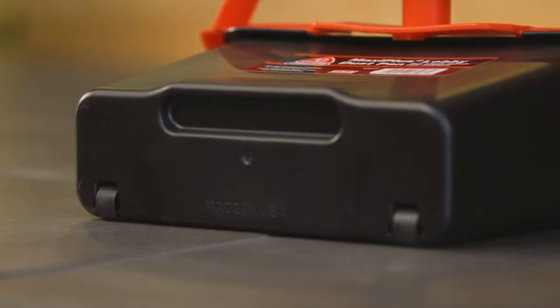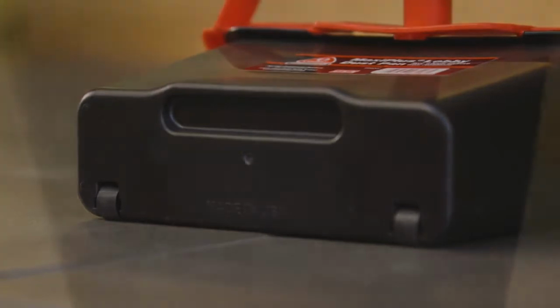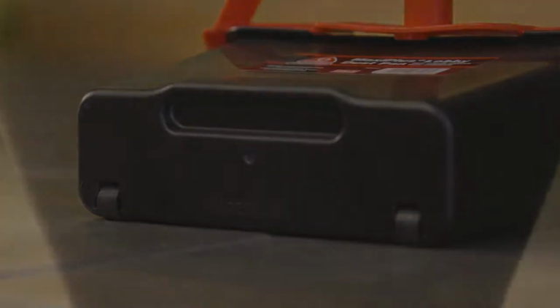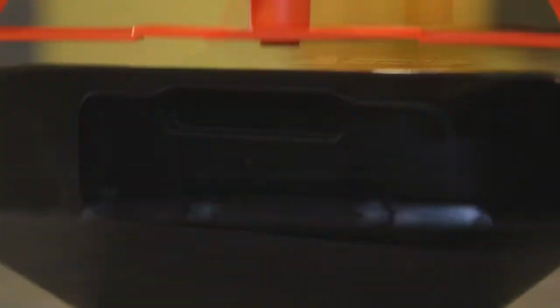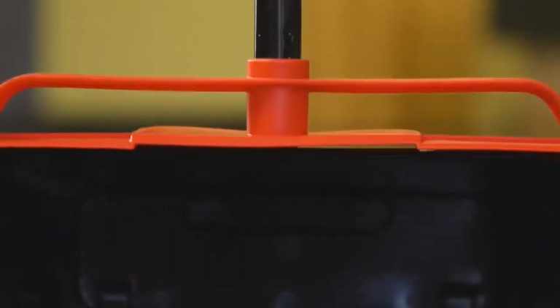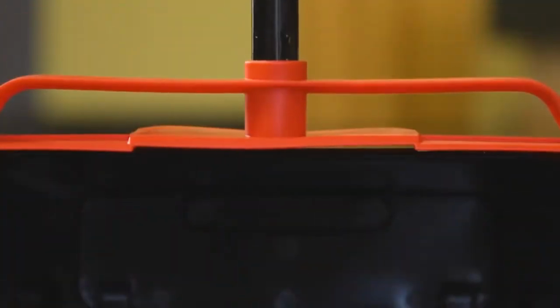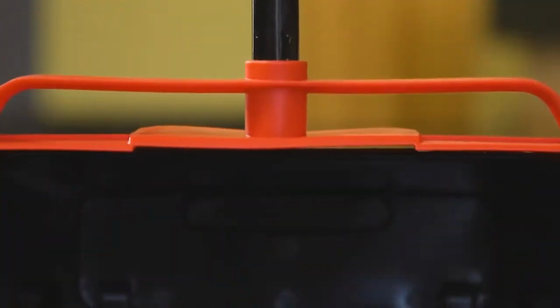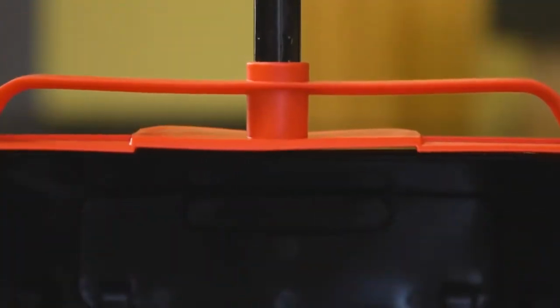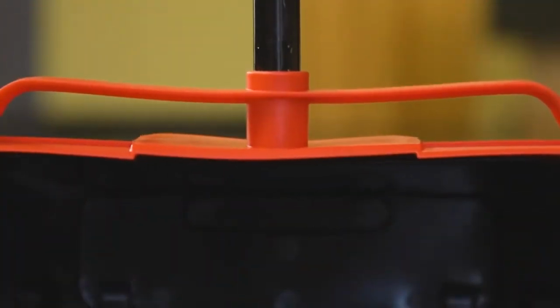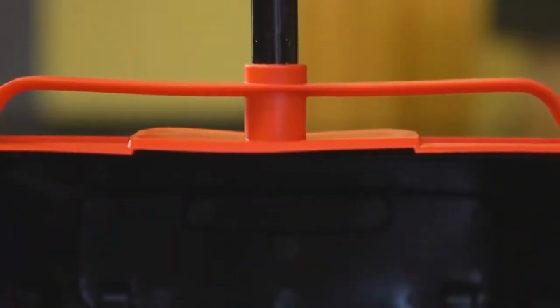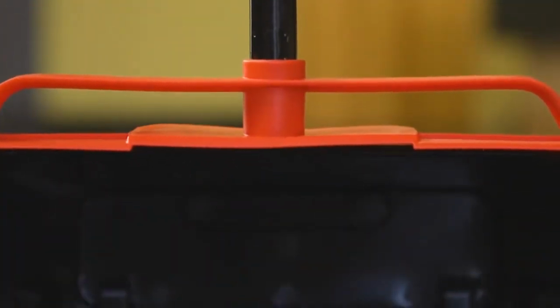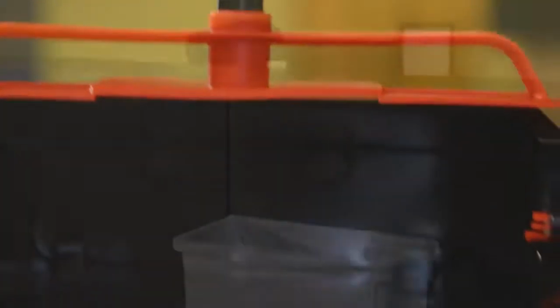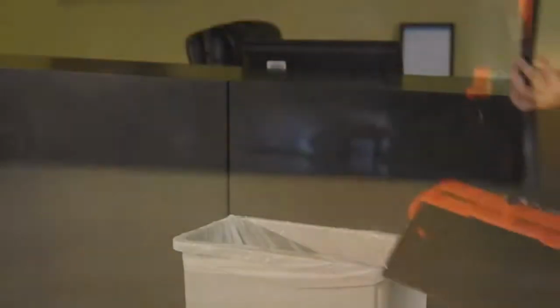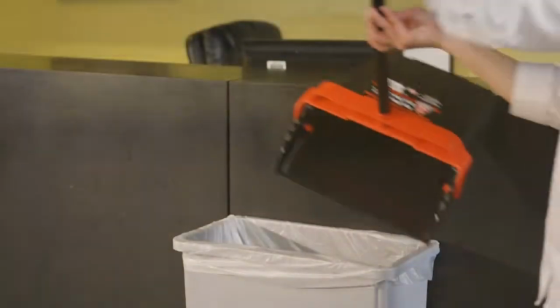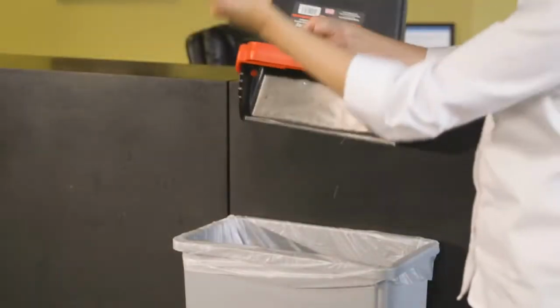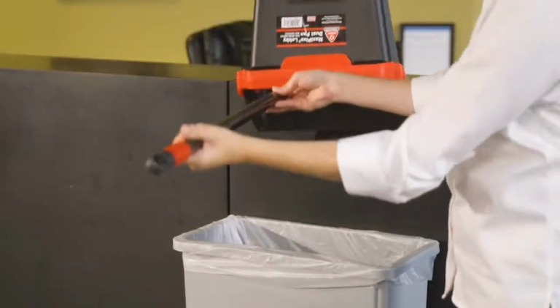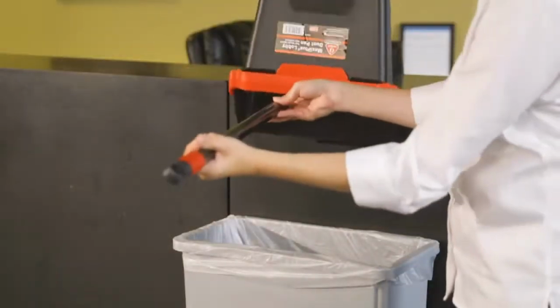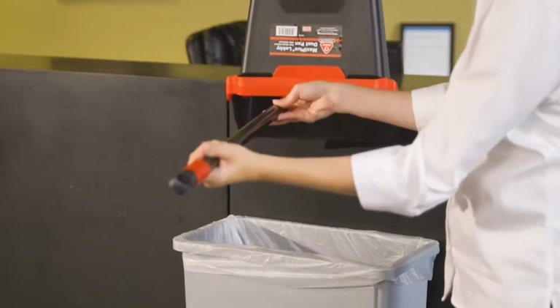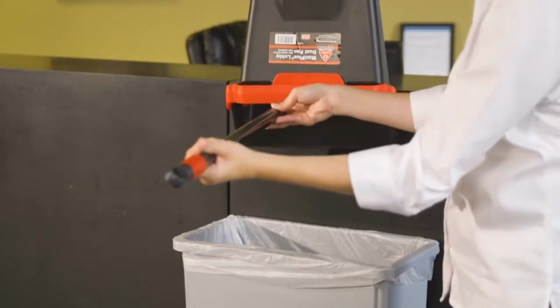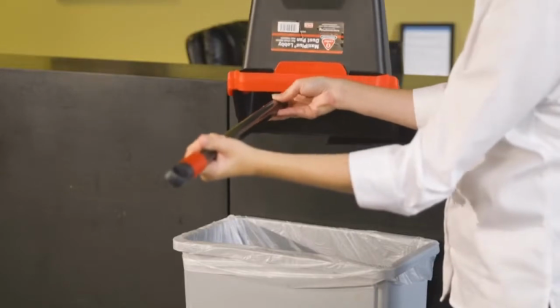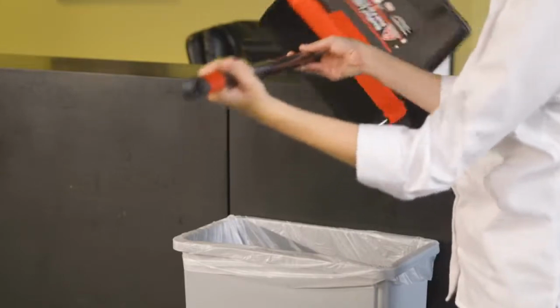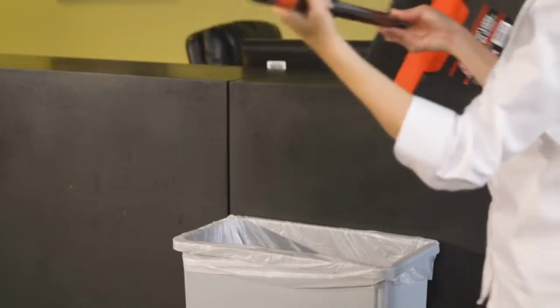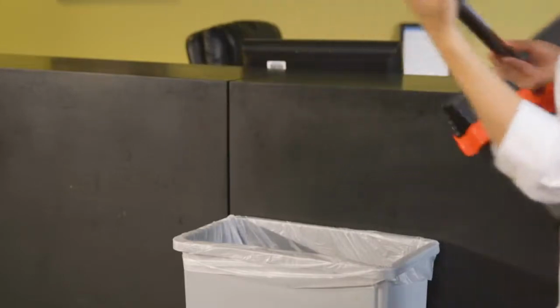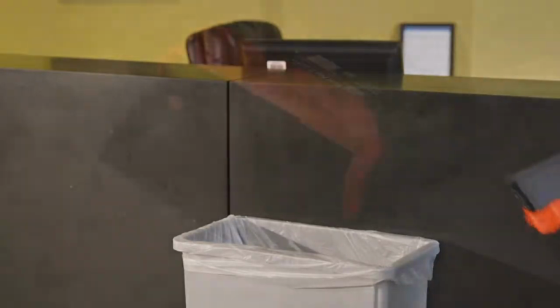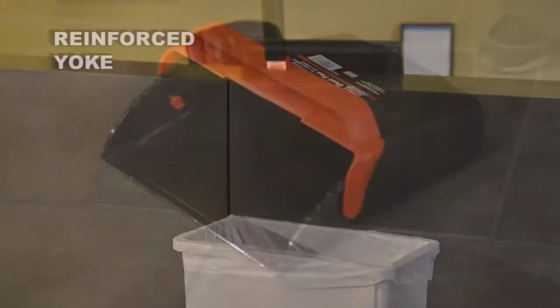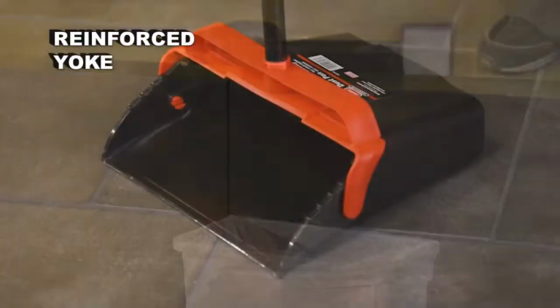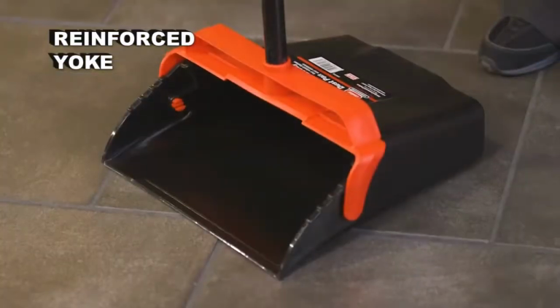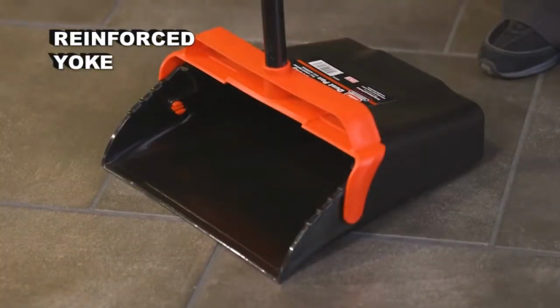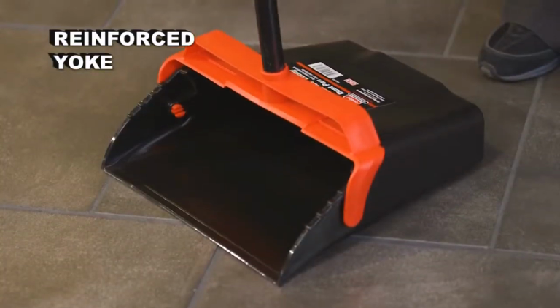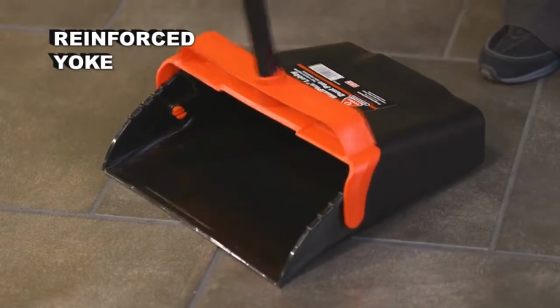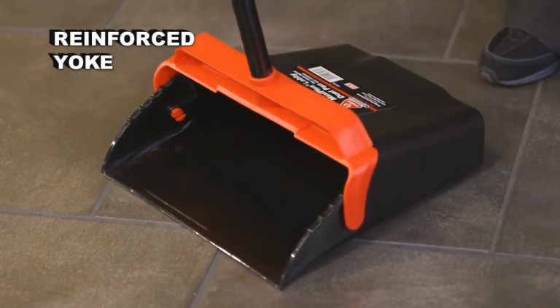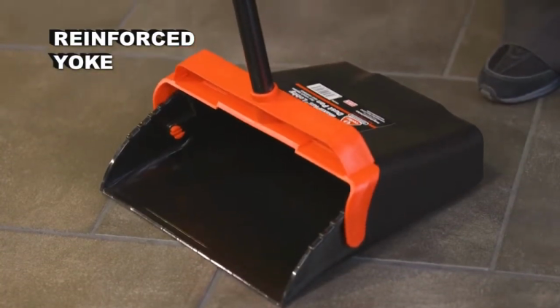The Lobby Dust Pan's handle locks in place for hands-free emptying, and the reinforced yoke eliminates cracking from repeated downward pressure.